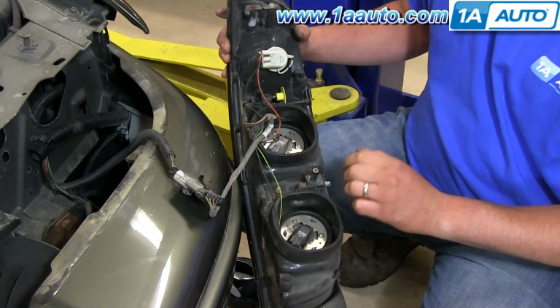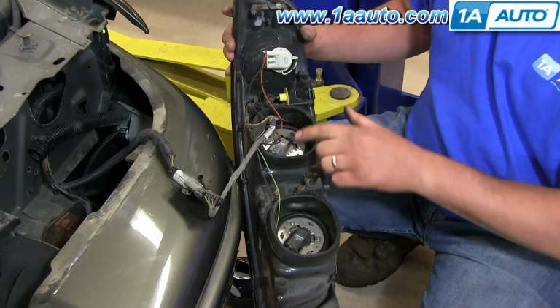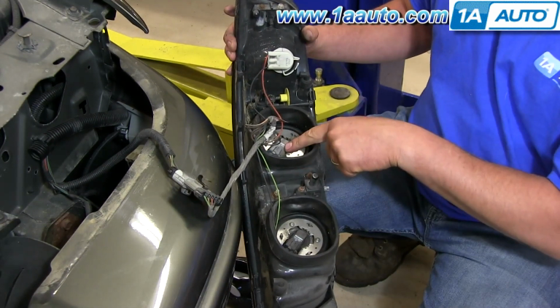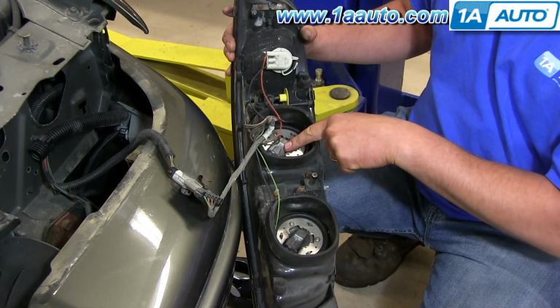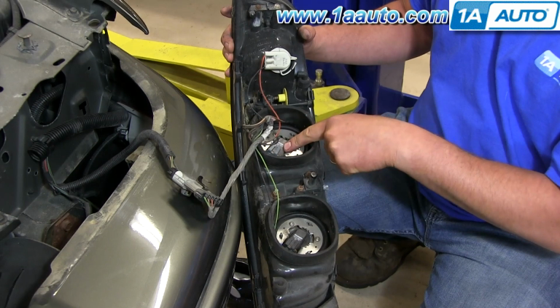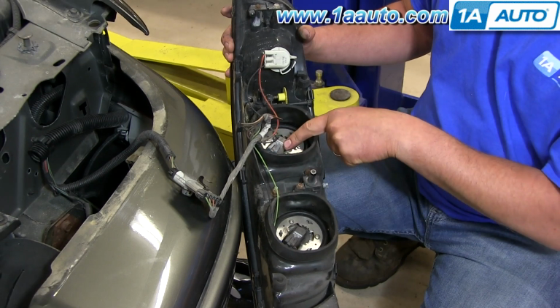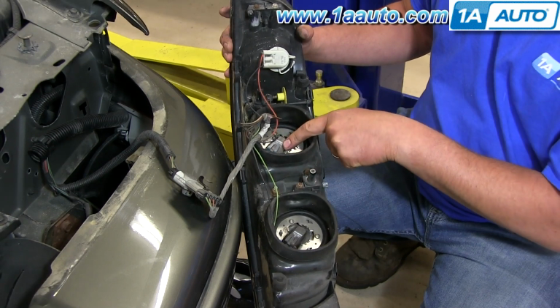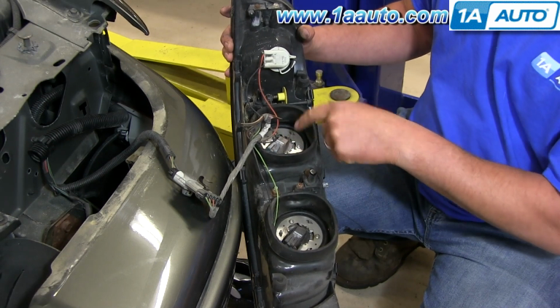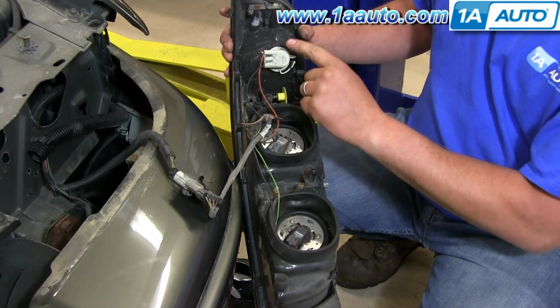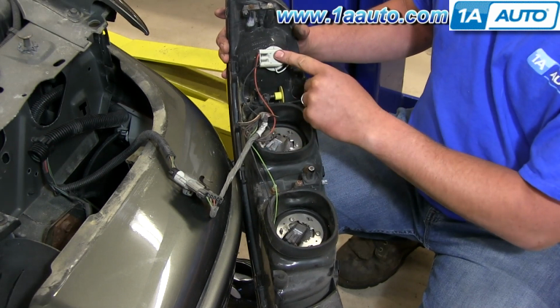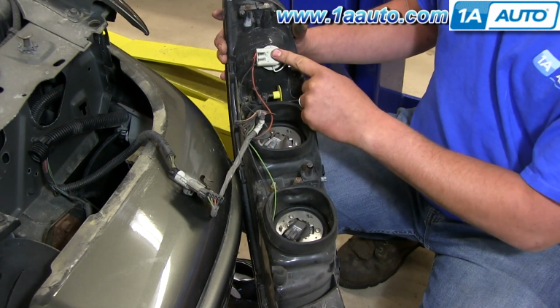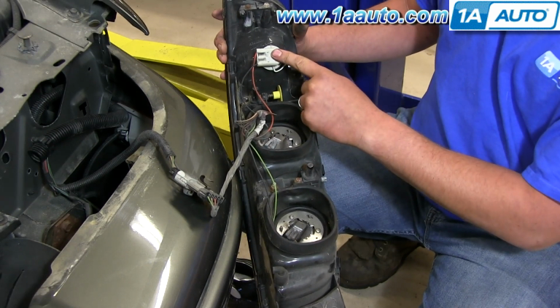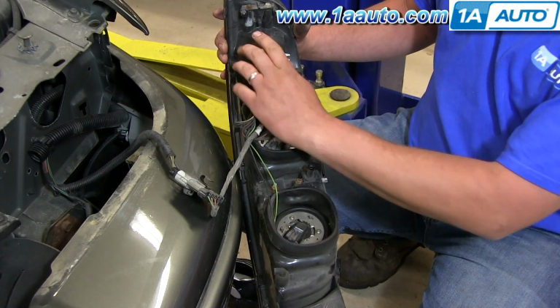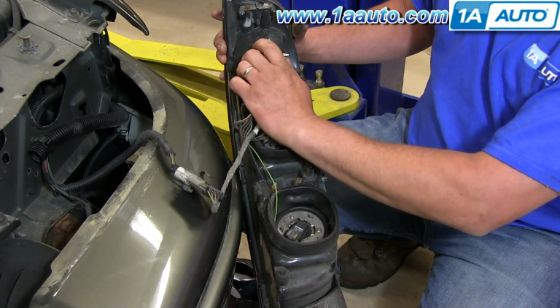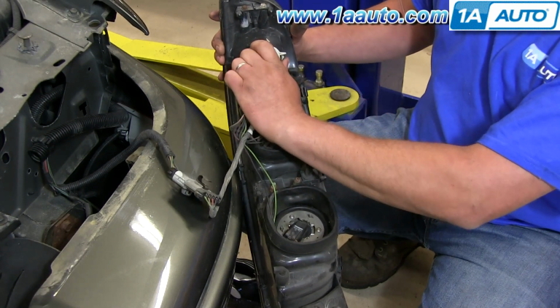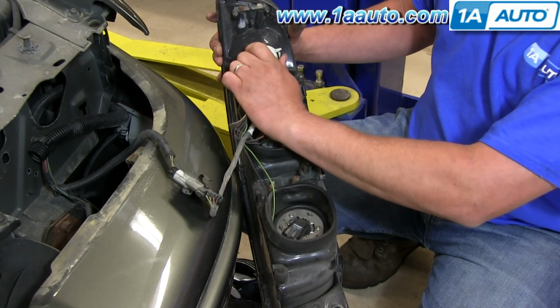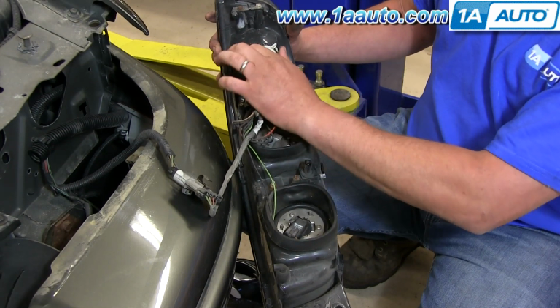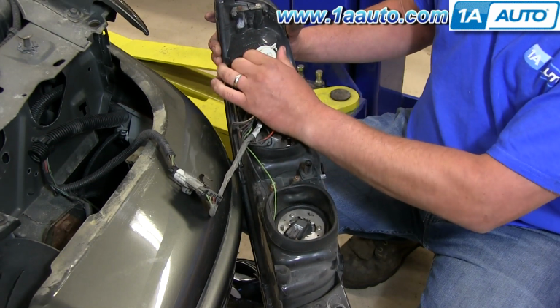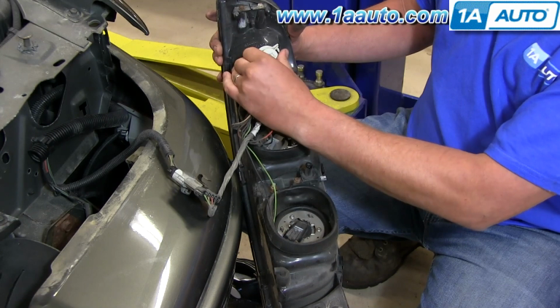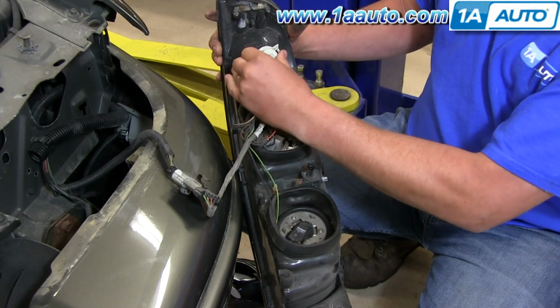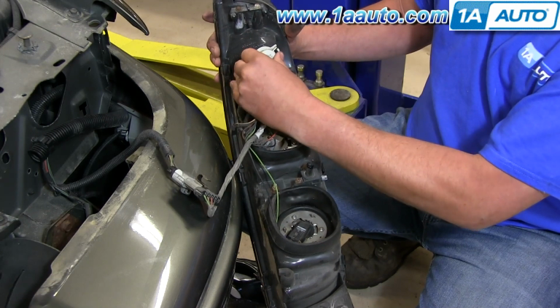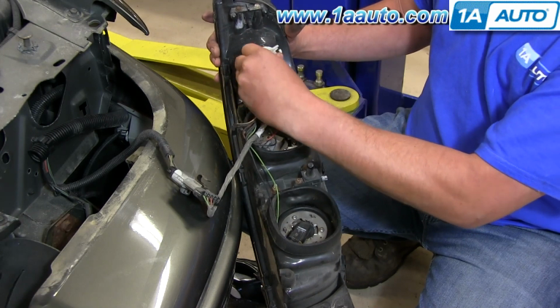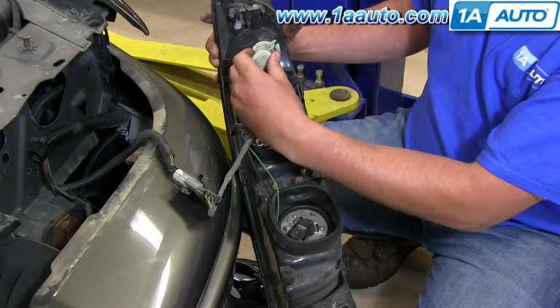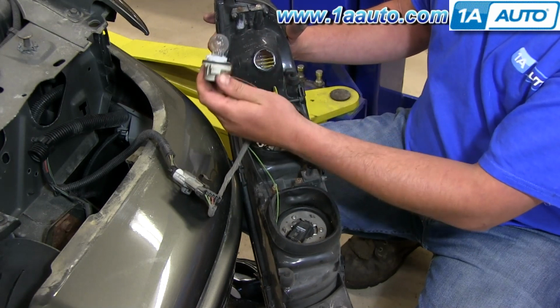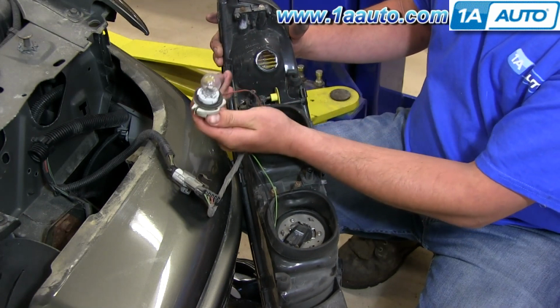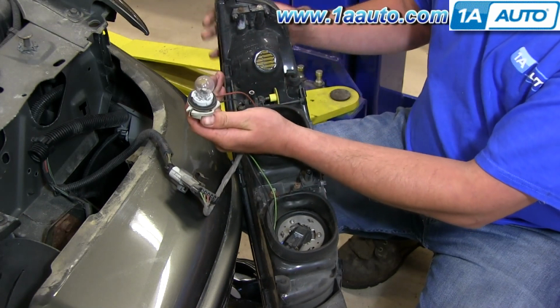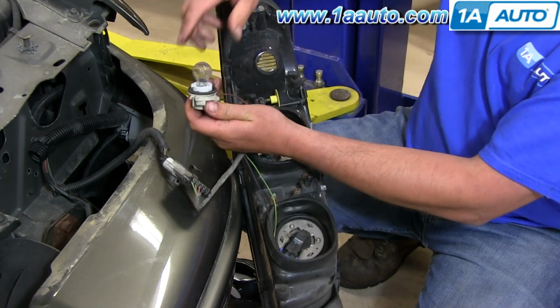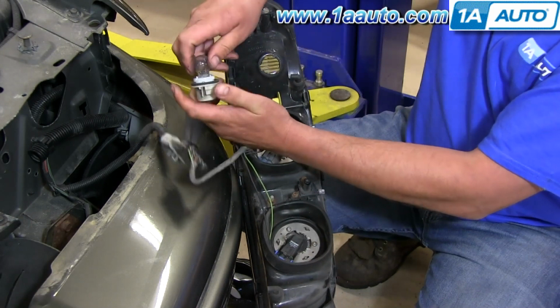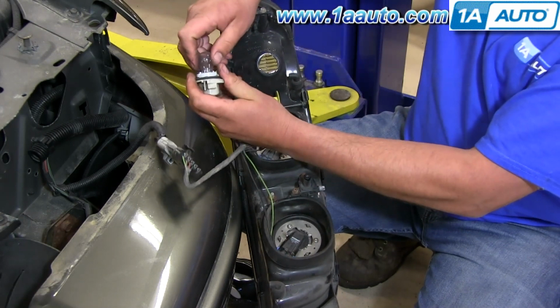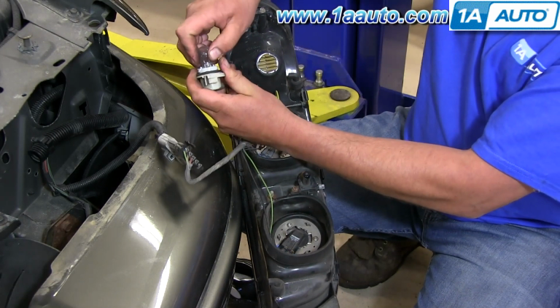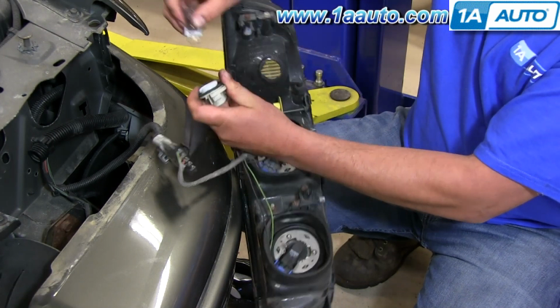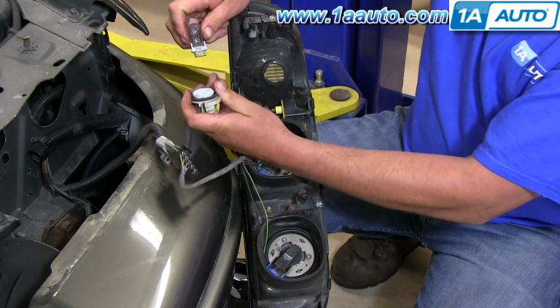The inboard or the outboard bulb is the same. In order to service this parking light or the blinker, you're going to just do the same thing — twist. And then this bulb actually just pulls straight out.